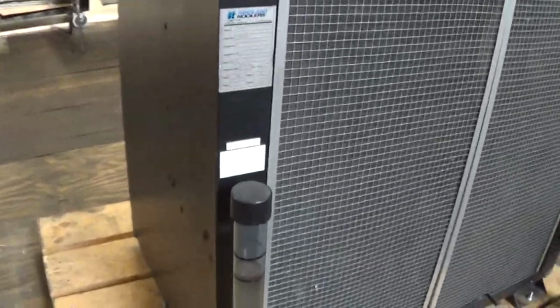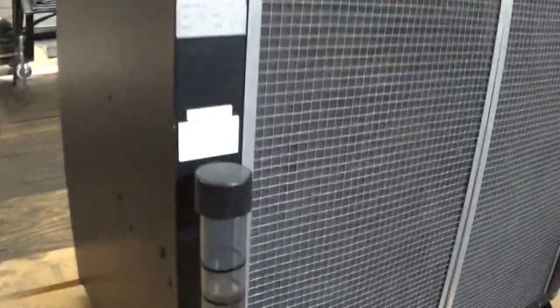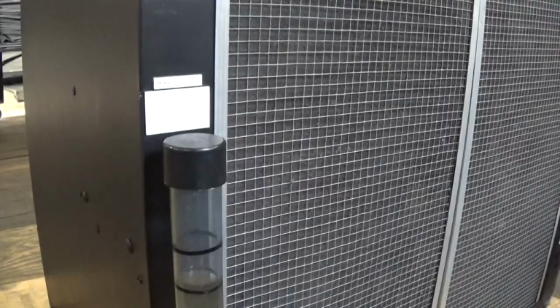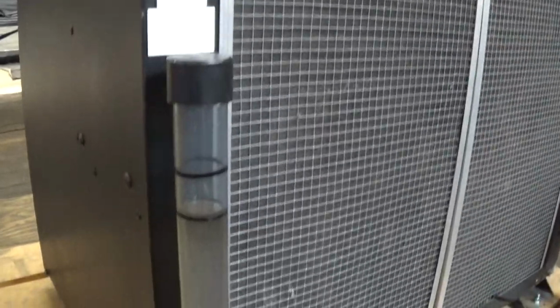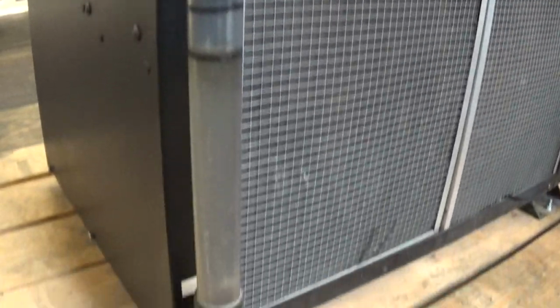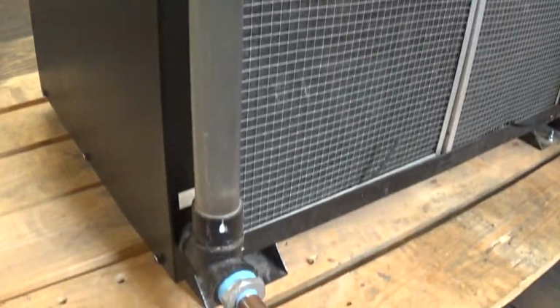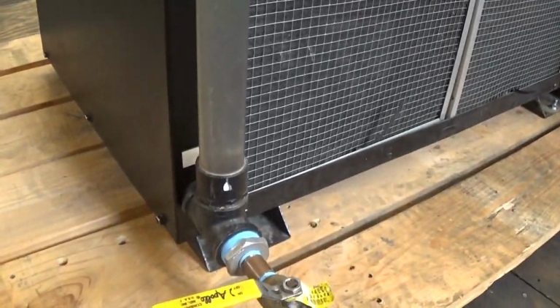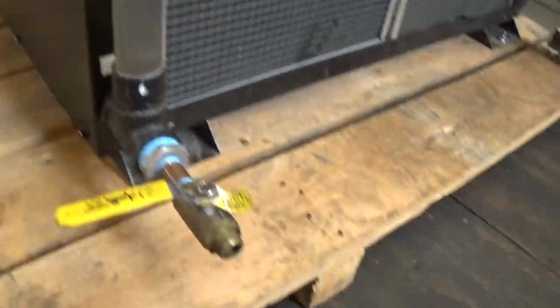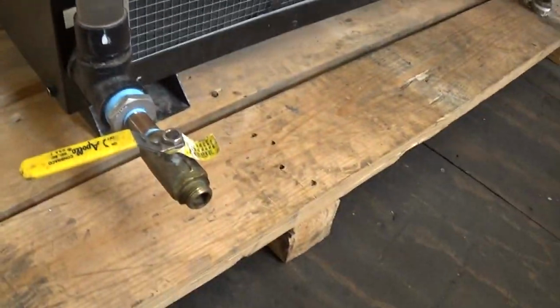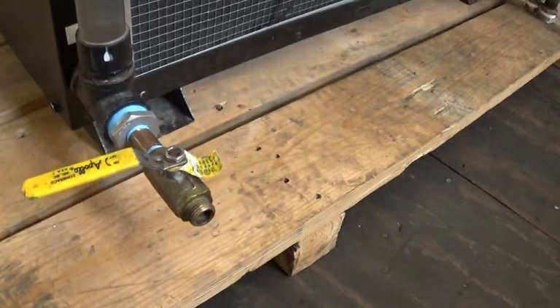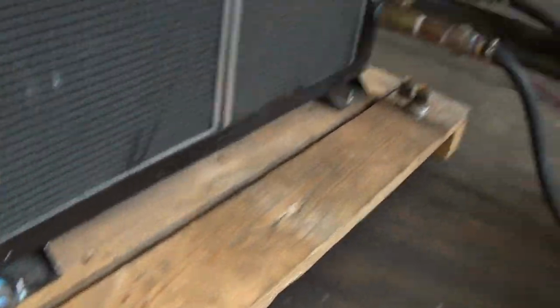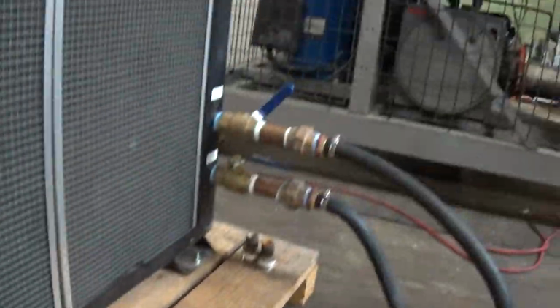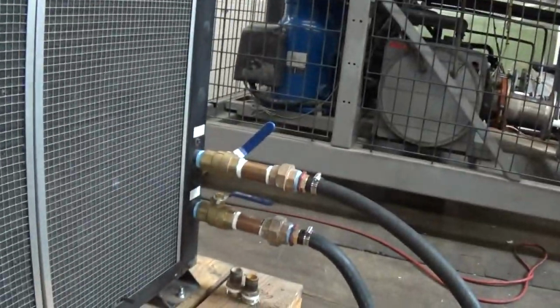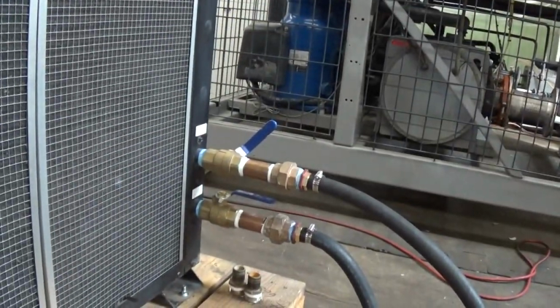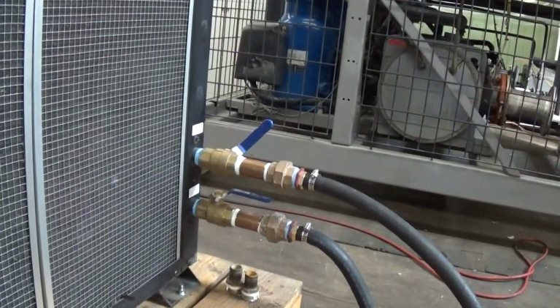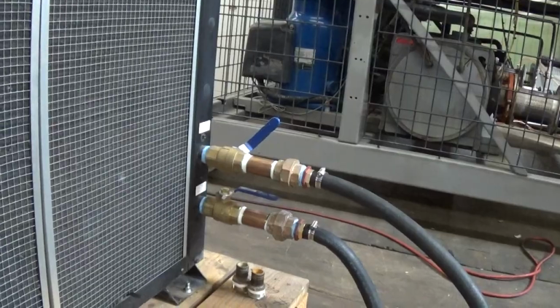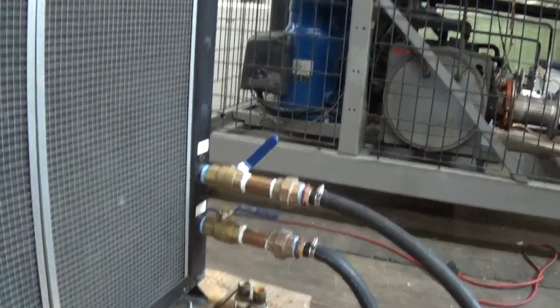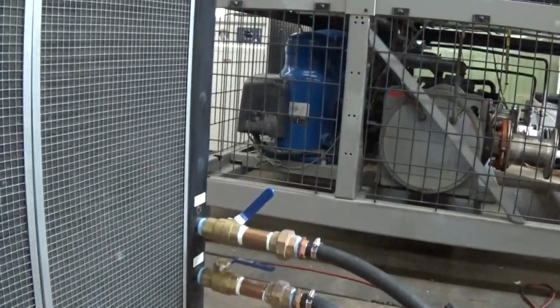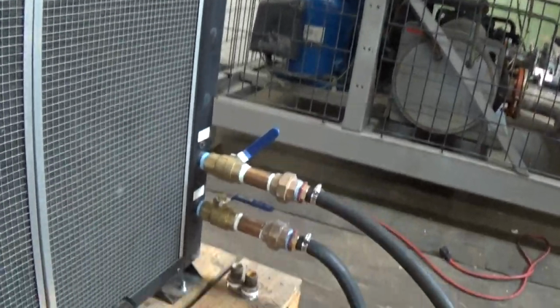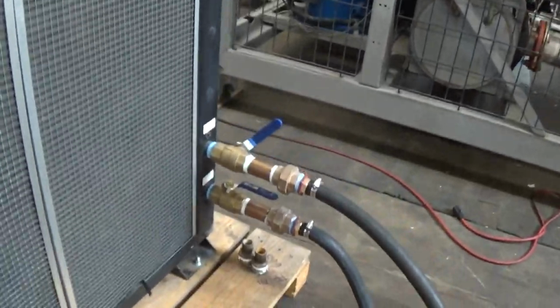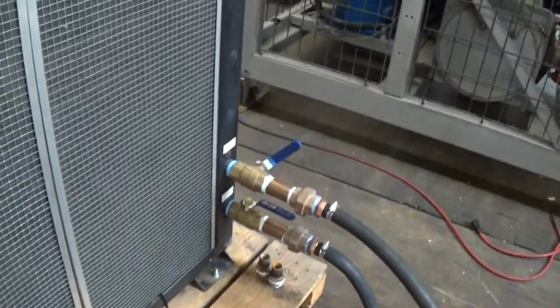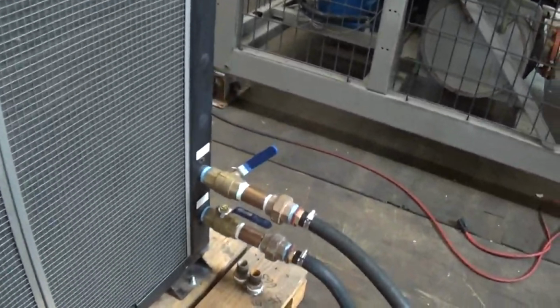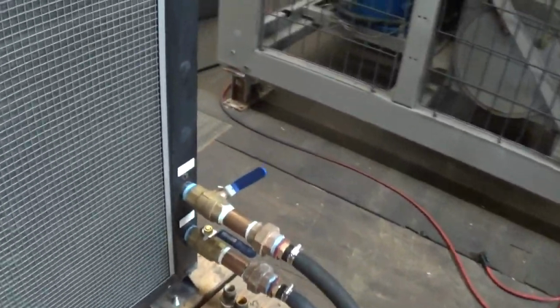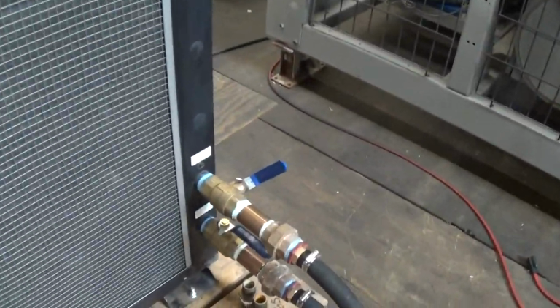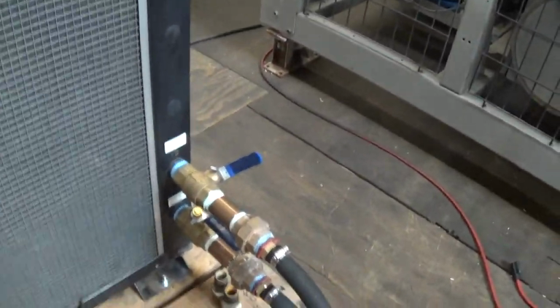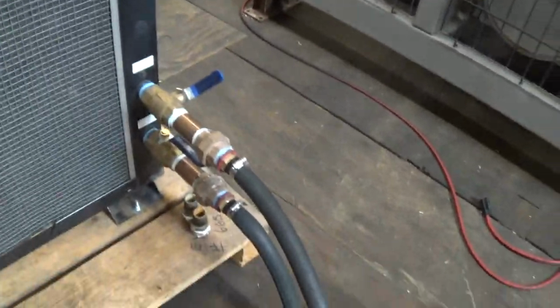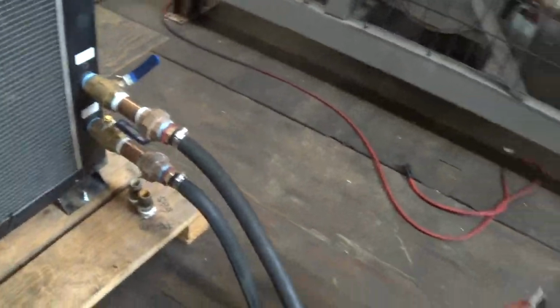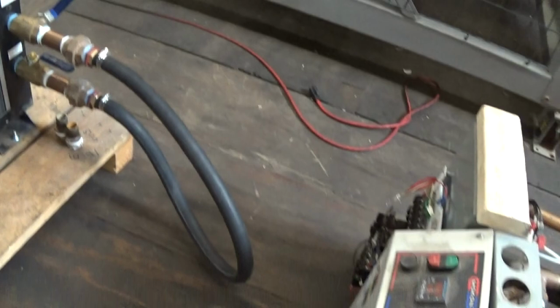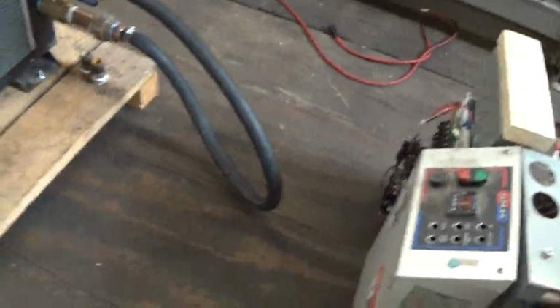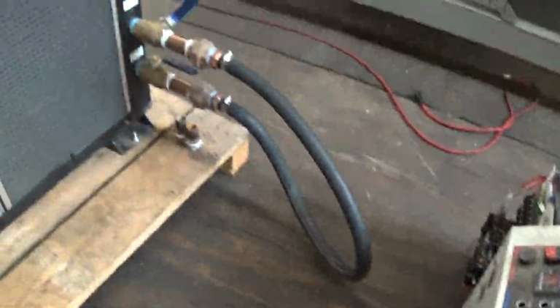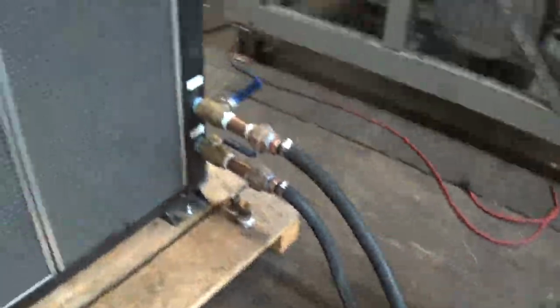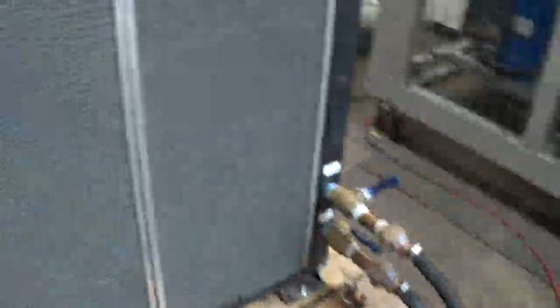This is your sight glass for the fluid in the tank. That's your drain. That's the tube process and the pump process. And for our test purposes we just have a small loop here.